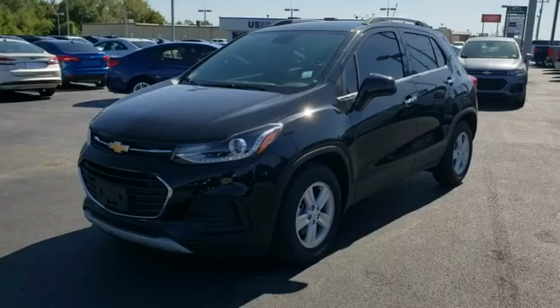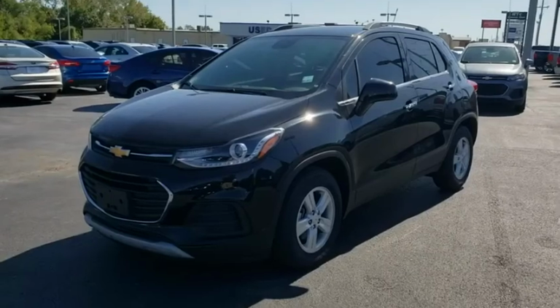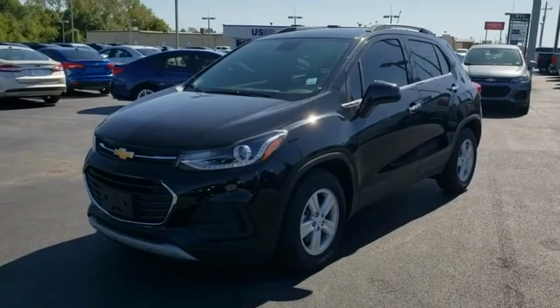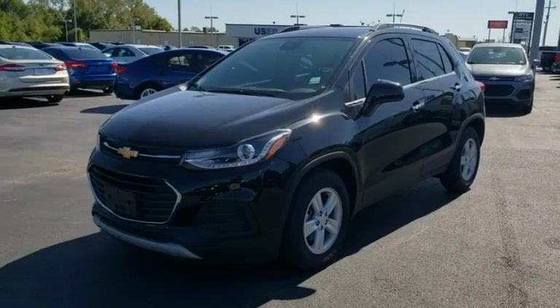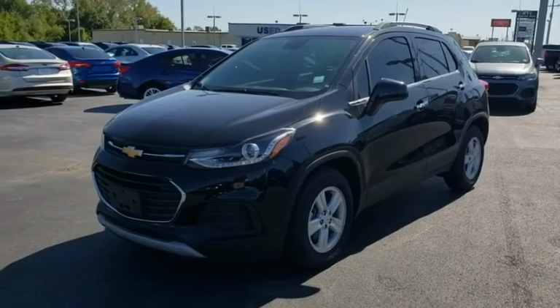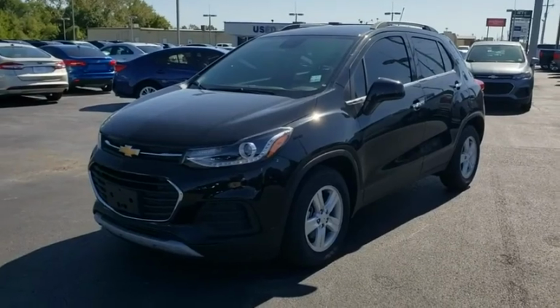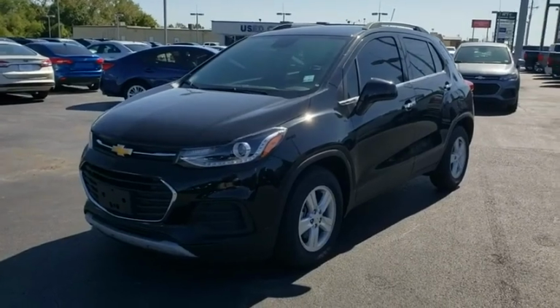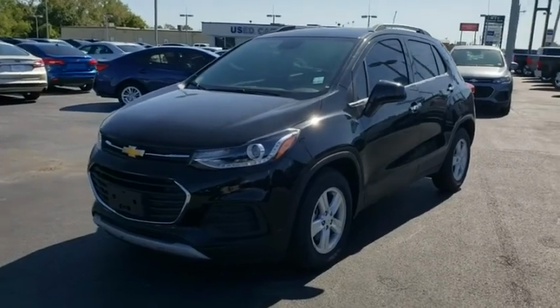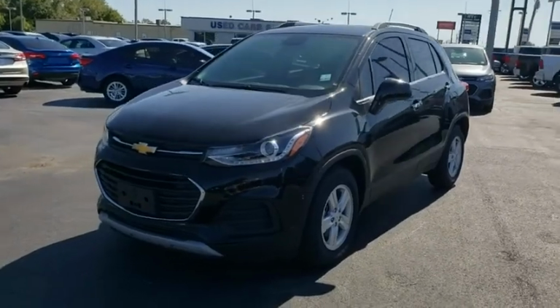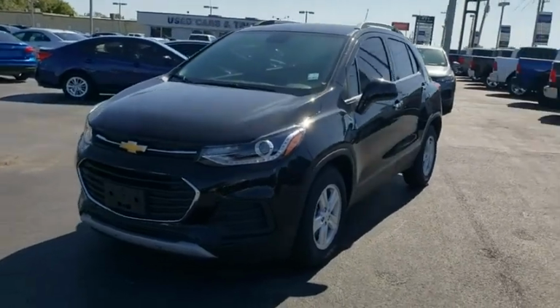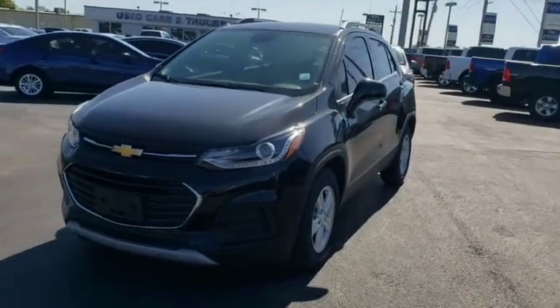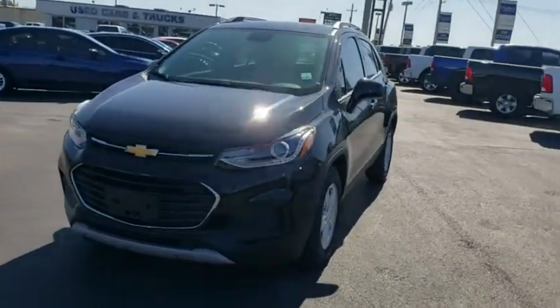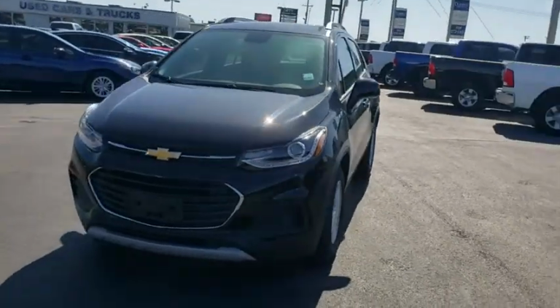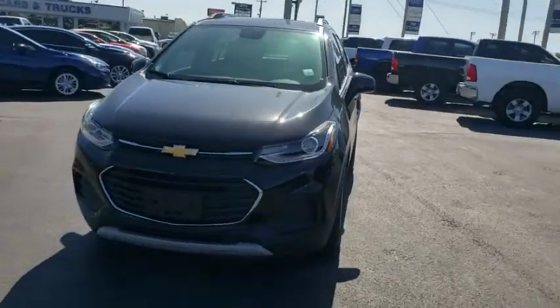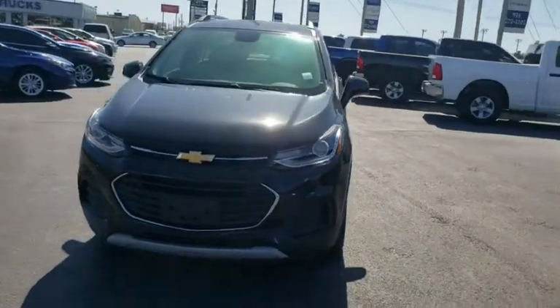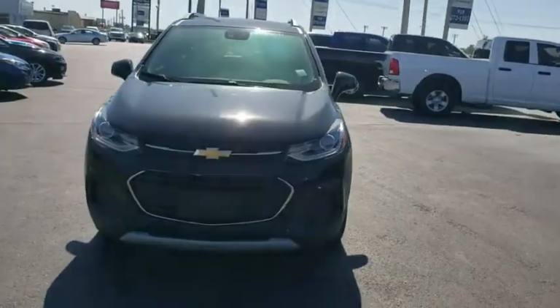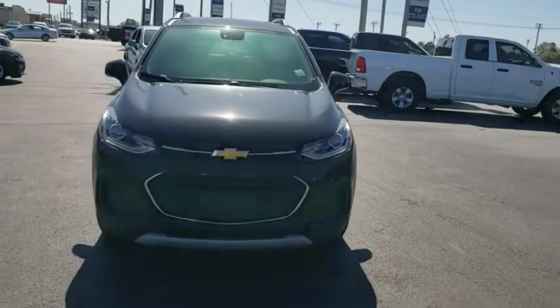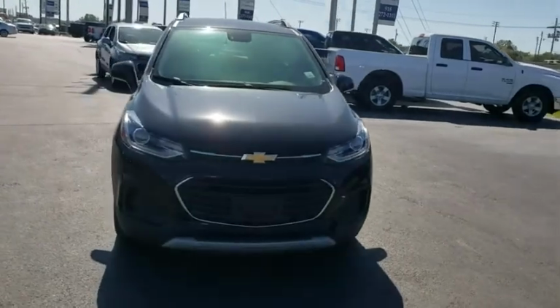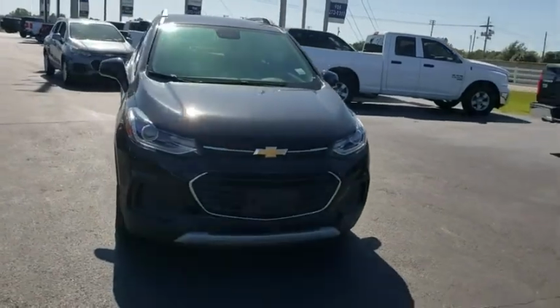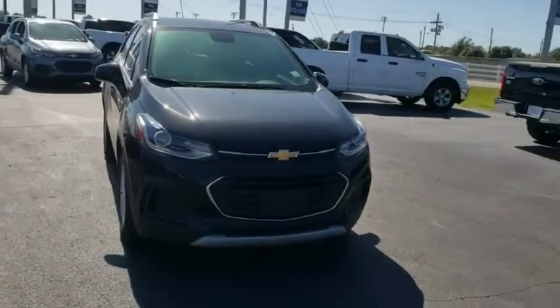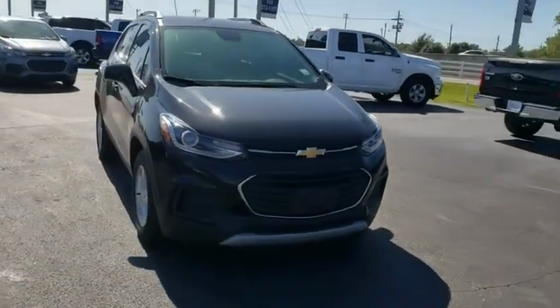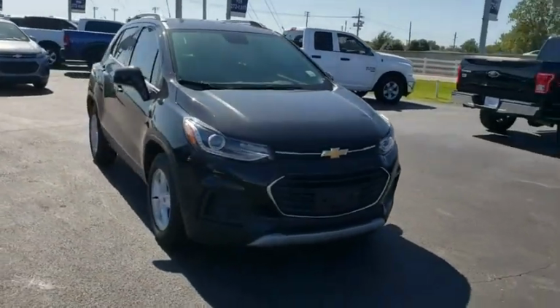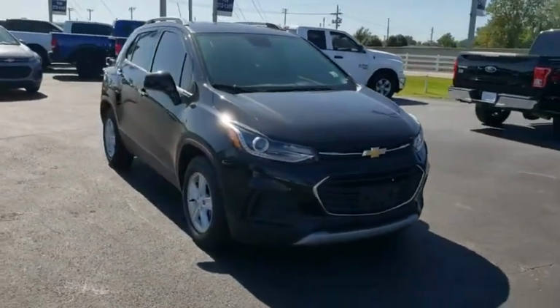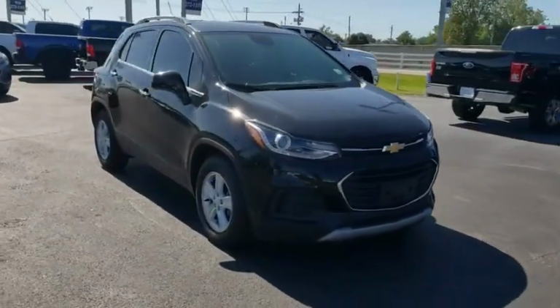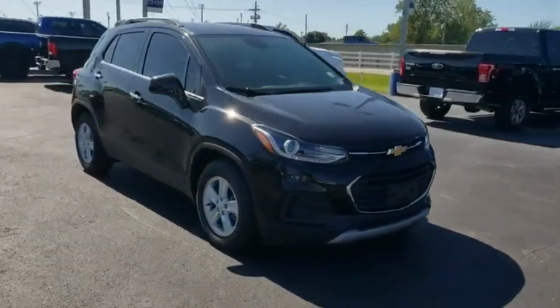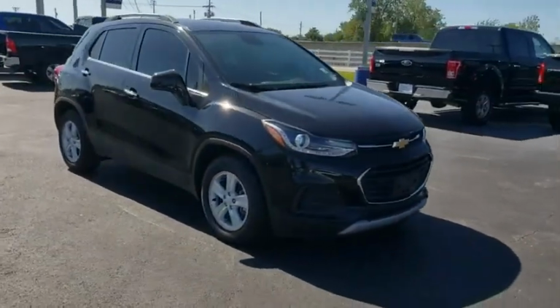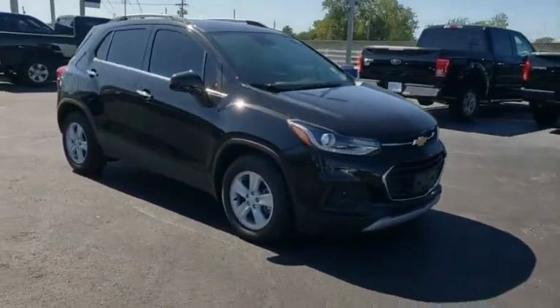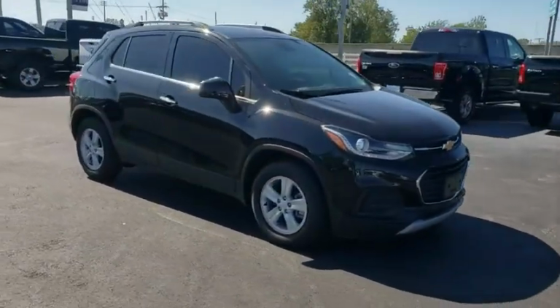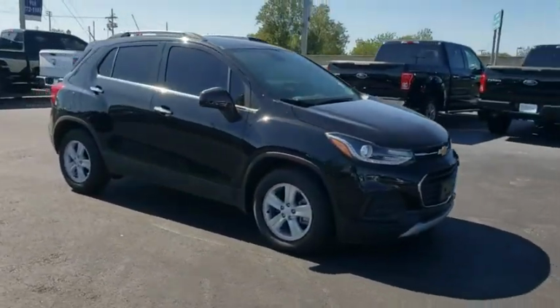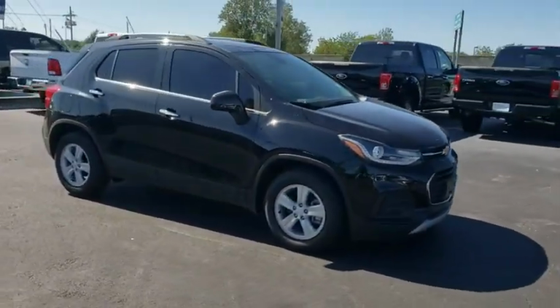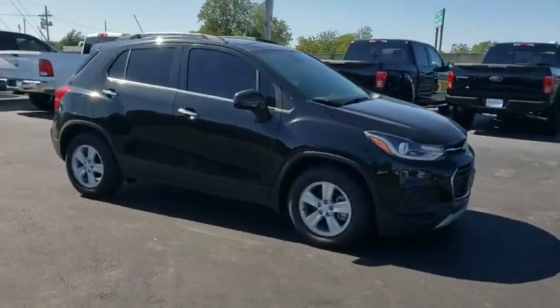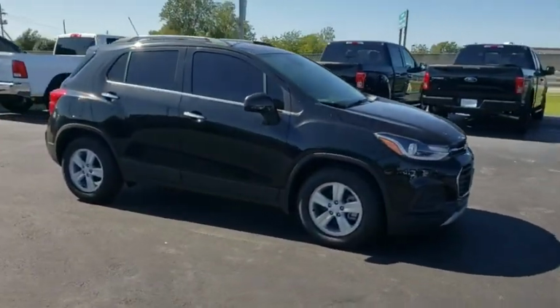Come test drive the 2019 Chevrolet Trax. The Trax is tiny on the outside, but remarkably spacious within. It comes with a clean and modern interior.